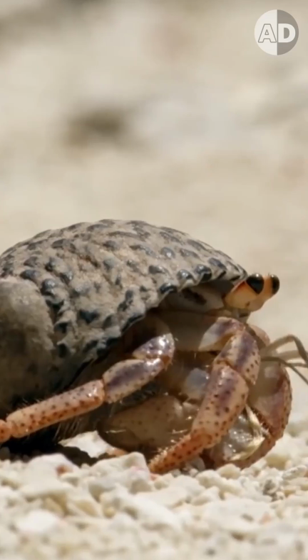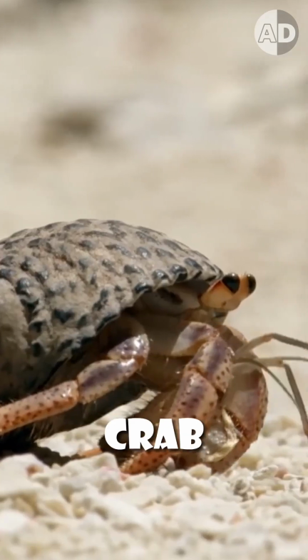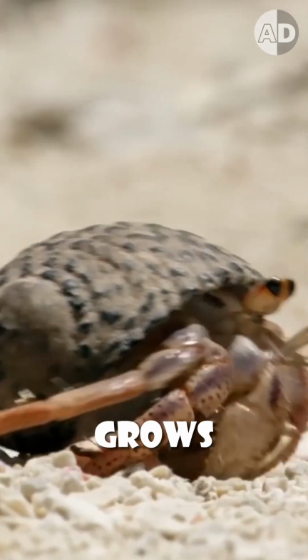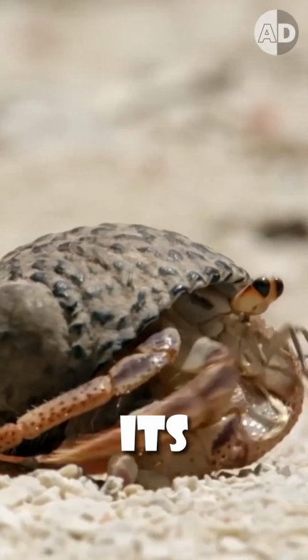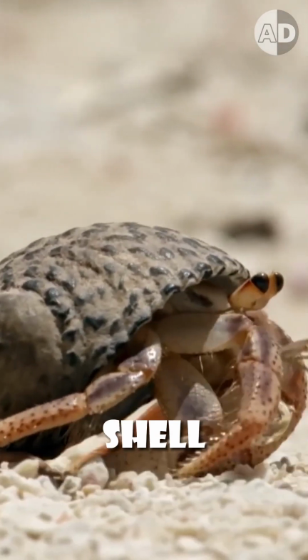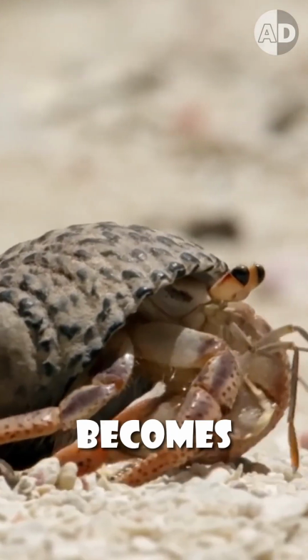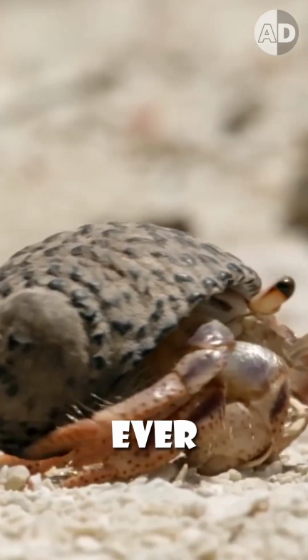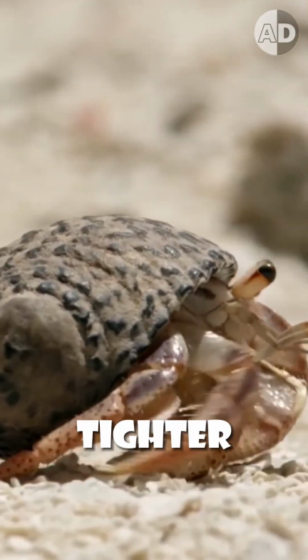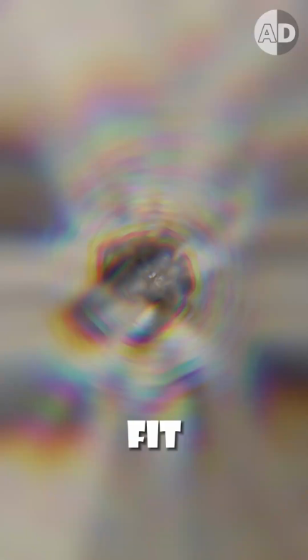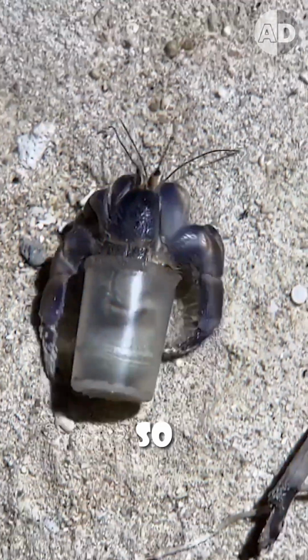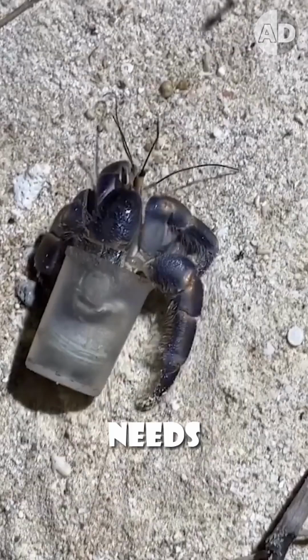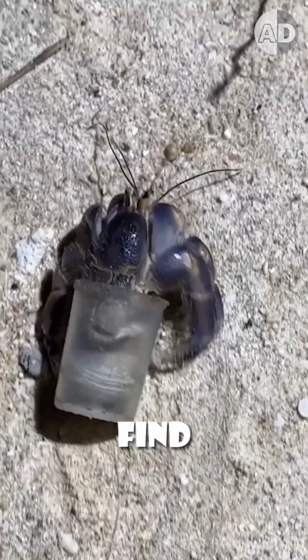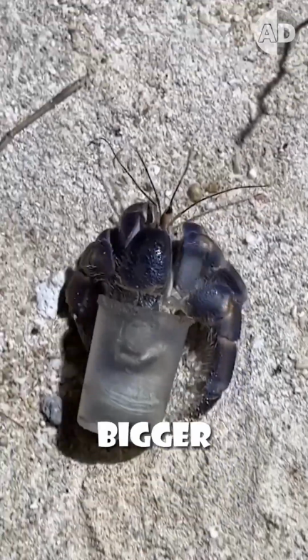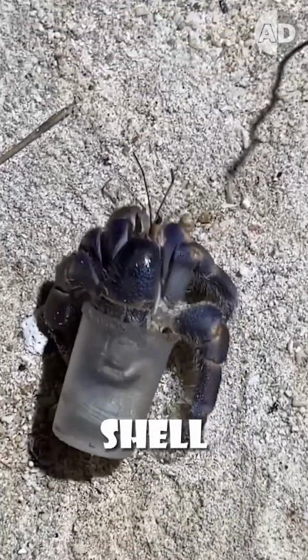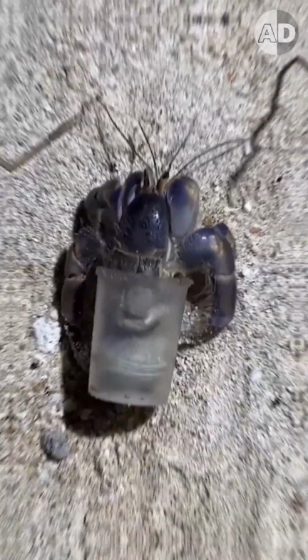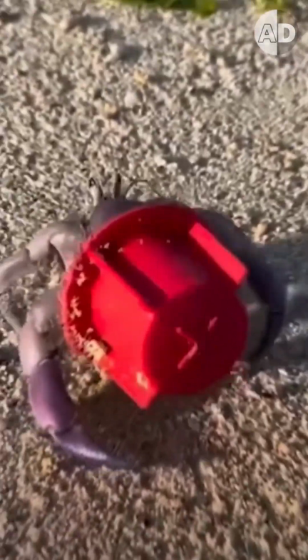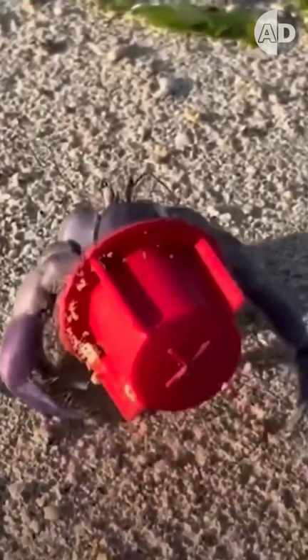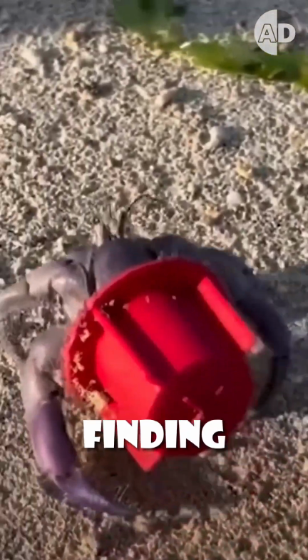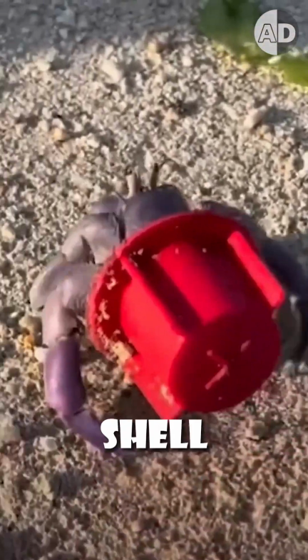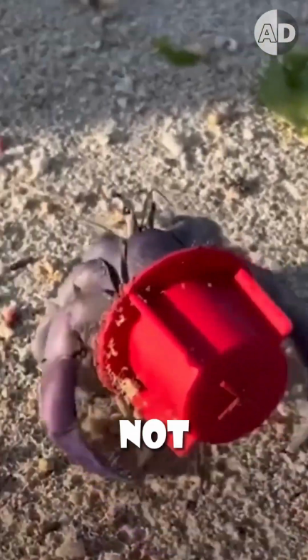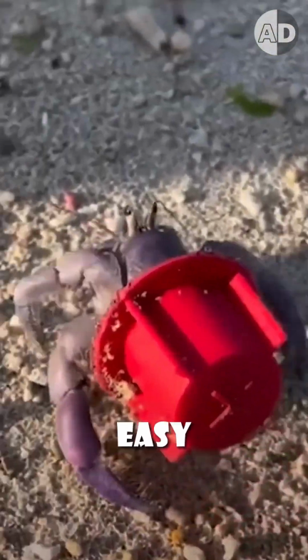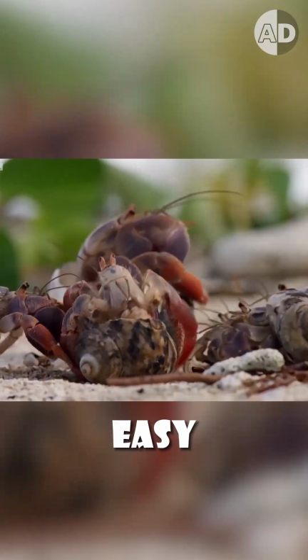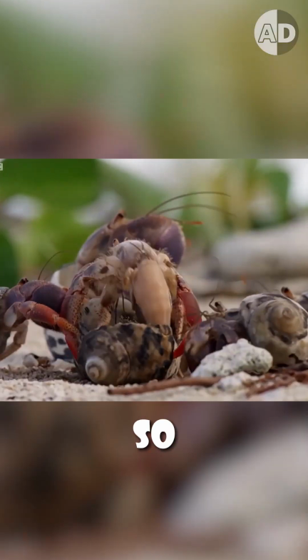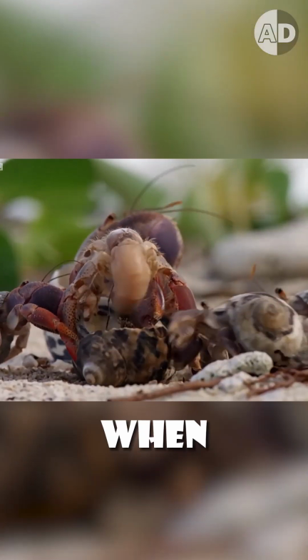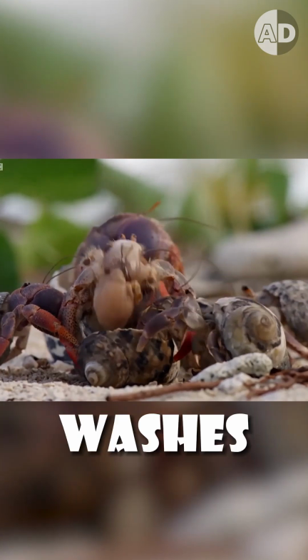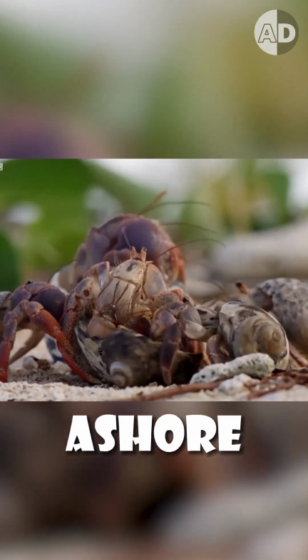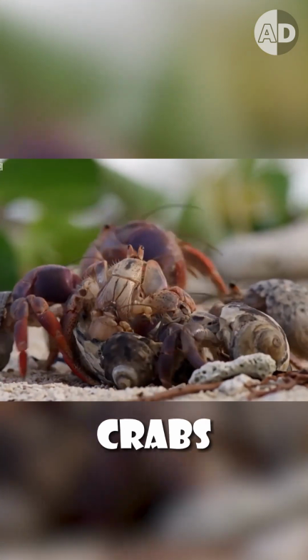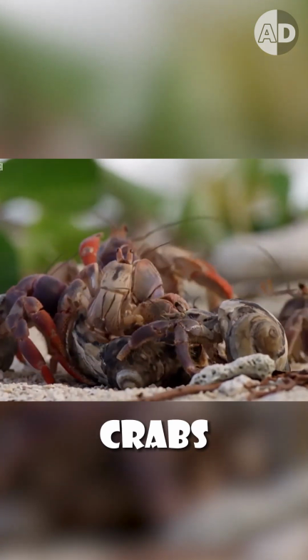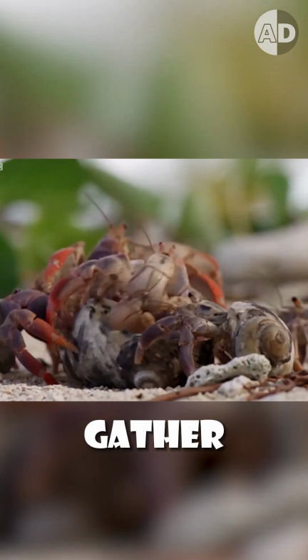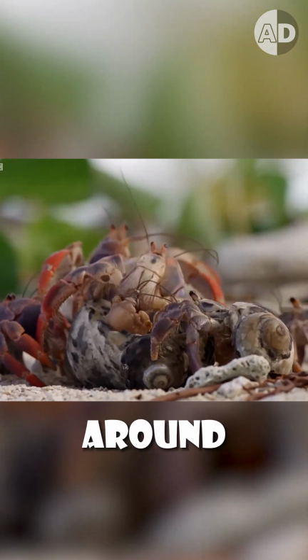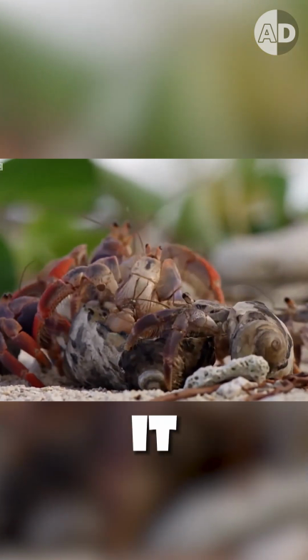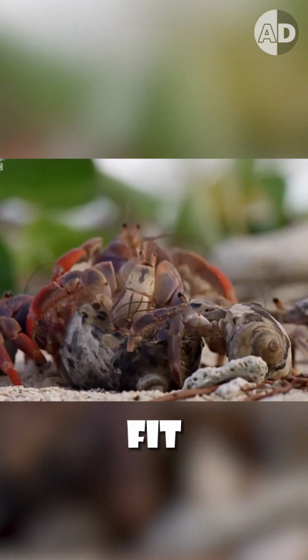But when a crab grows, its shell becomes an ever-tighter fit, so it needs to find a bigger shell. Finding a shell is not easy, so when a shell washes ashore, crabs gather around to see if it will fit them.